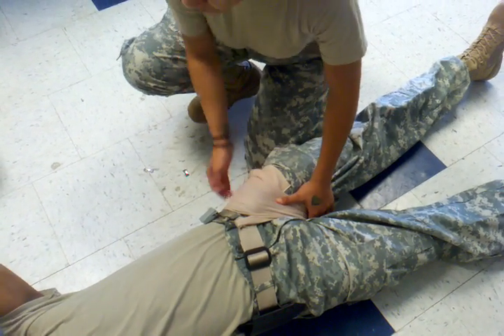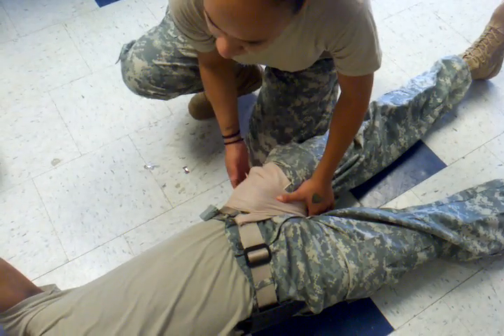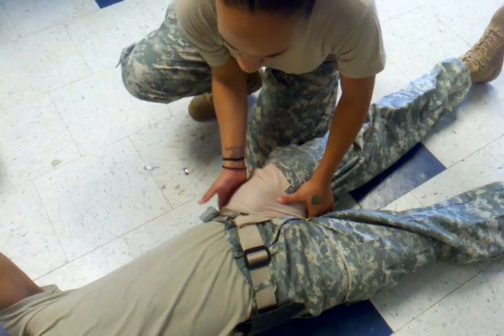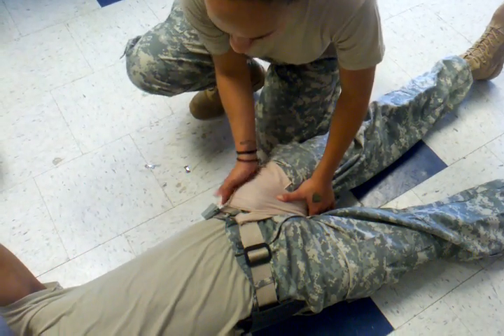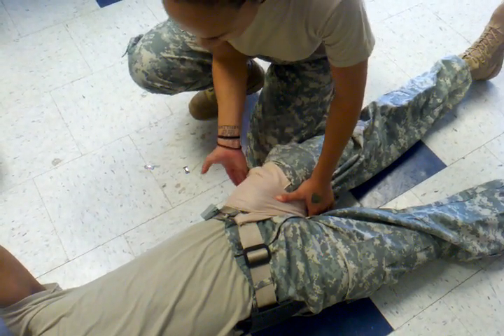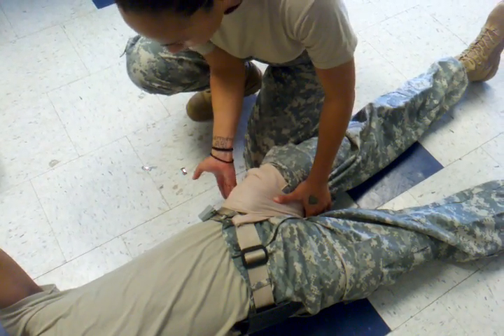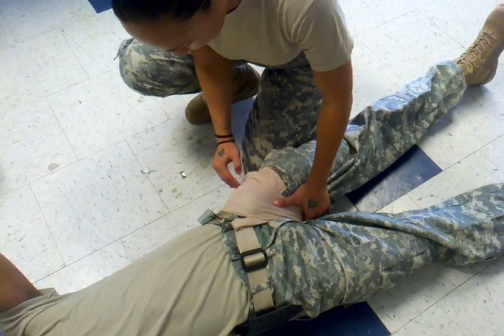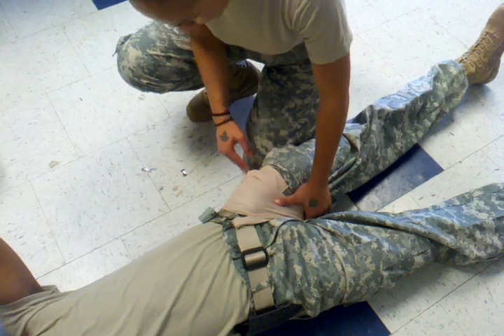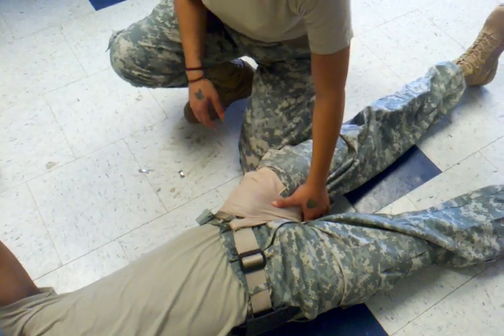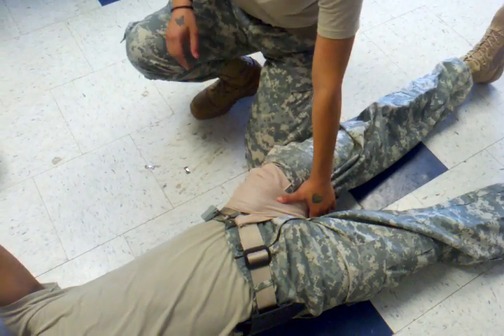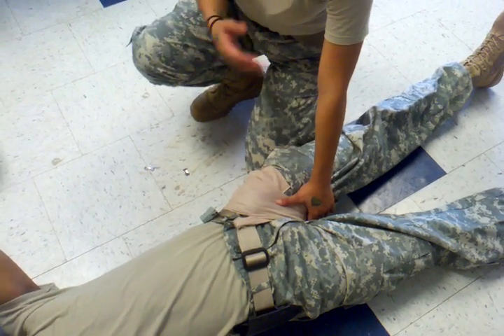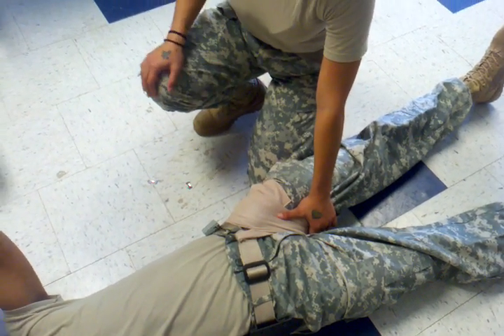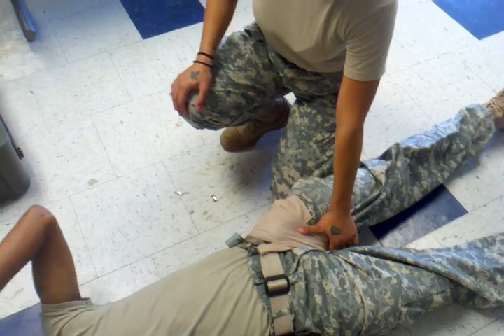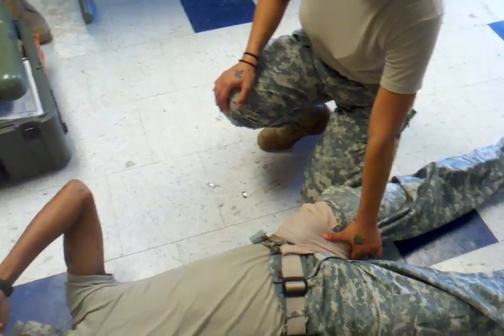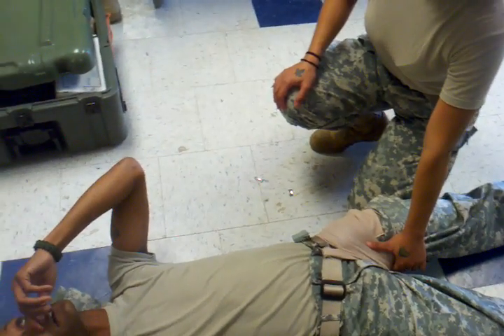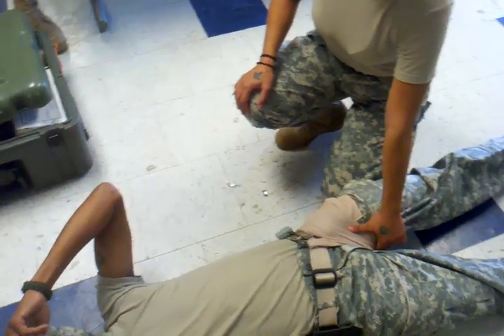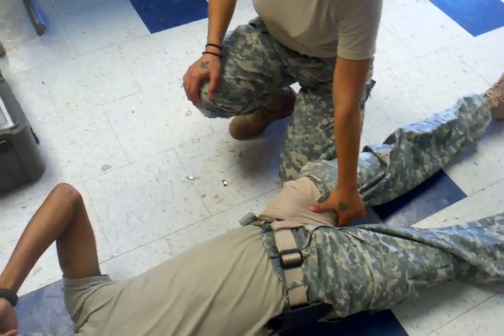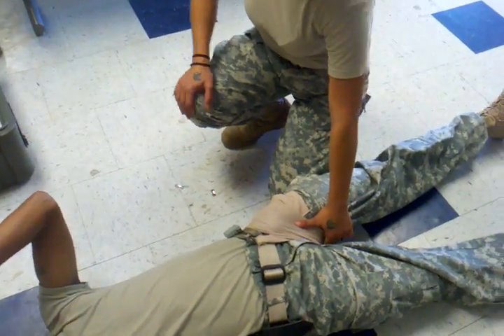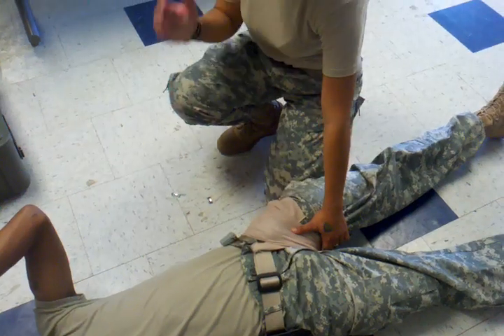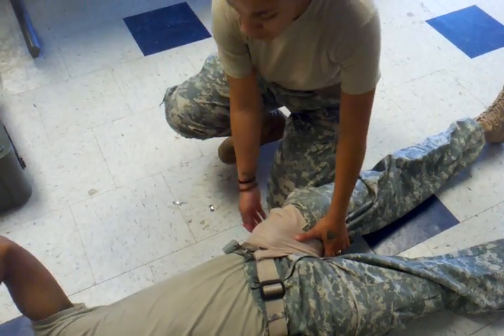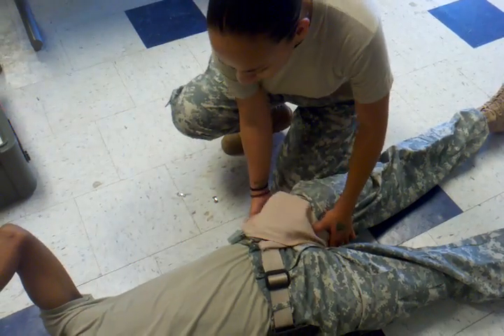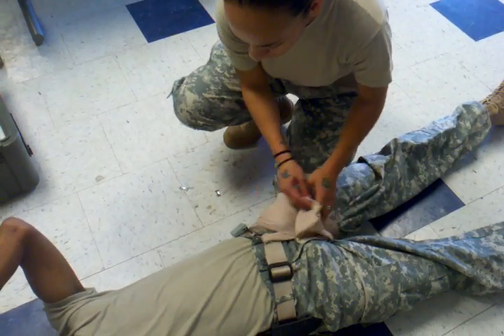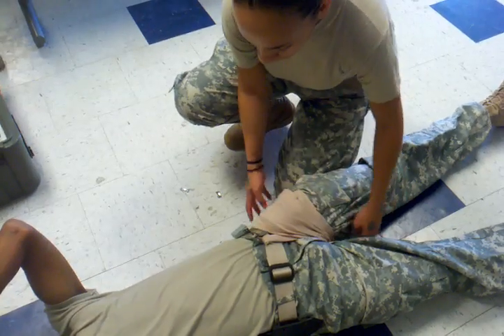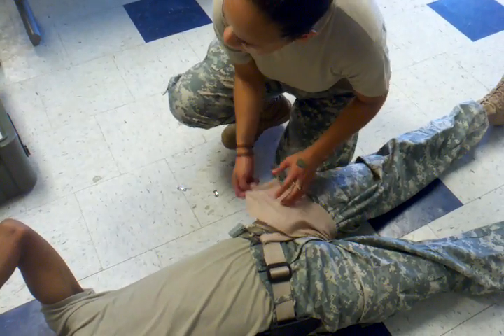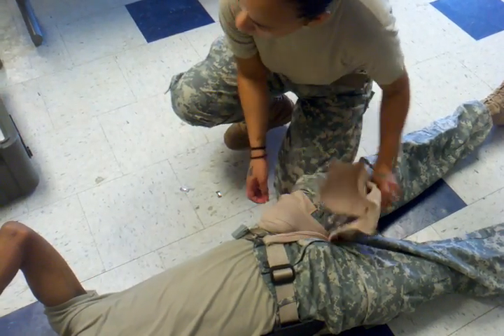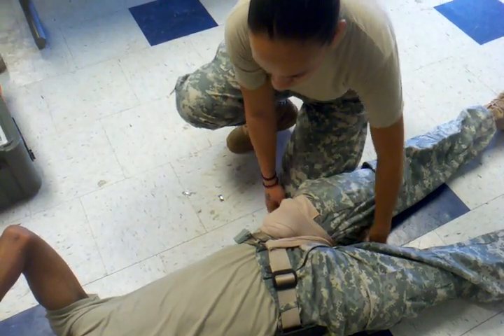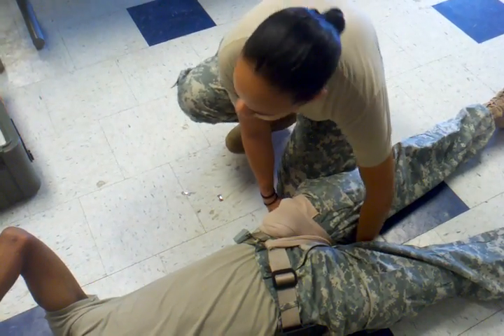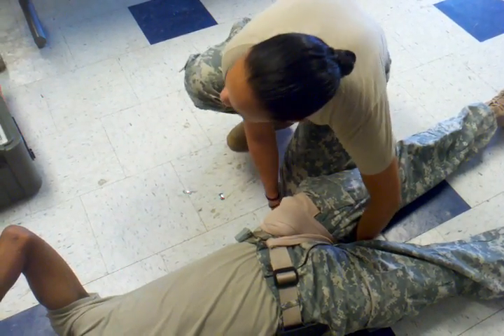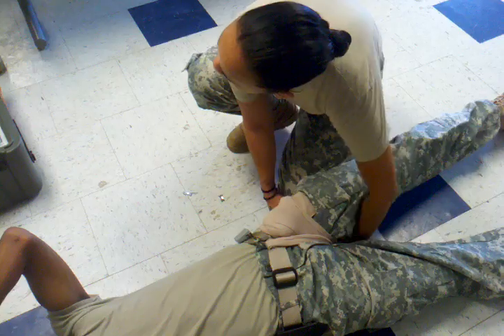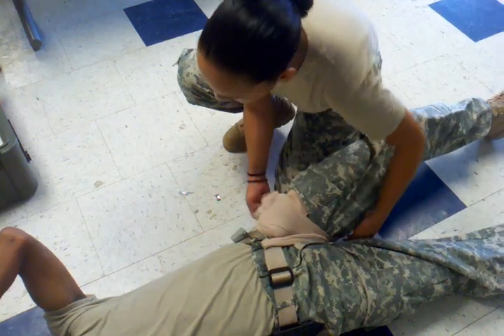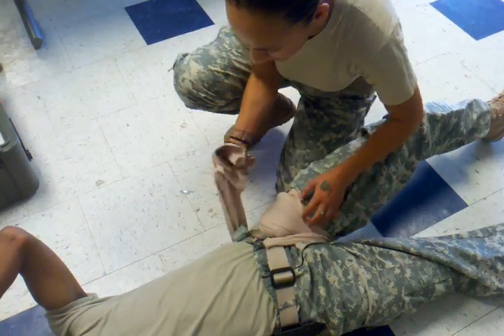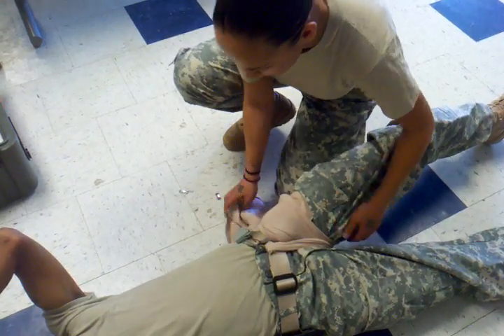So this is for an injury that's anywhere the tourniquet can't go too high. What about a penetrating injury where there's still something there? If there's an object still coming out, we'll go over that — I'll show you guys how to make a donut and how to stabilize that.